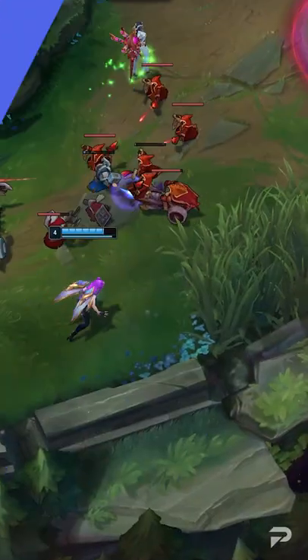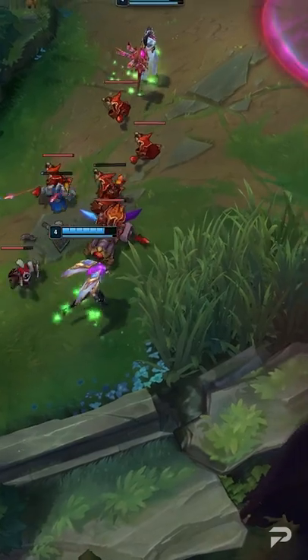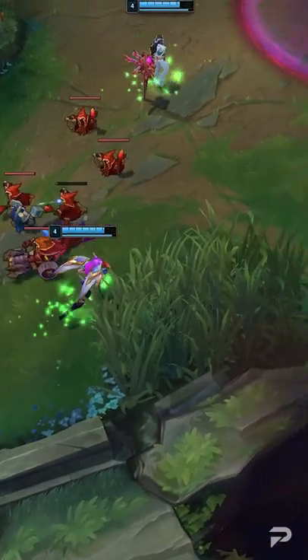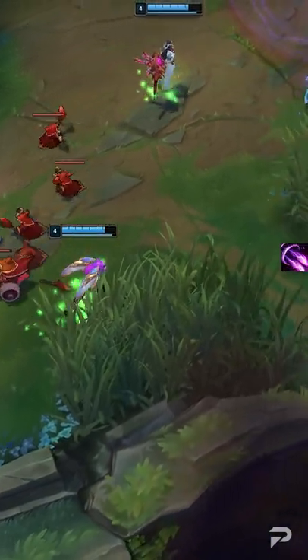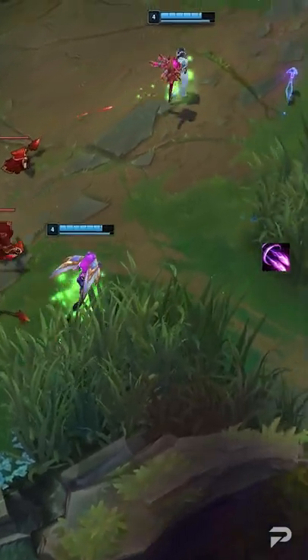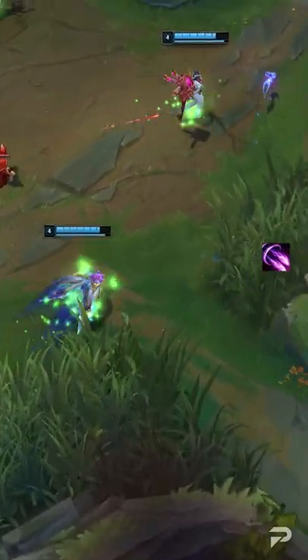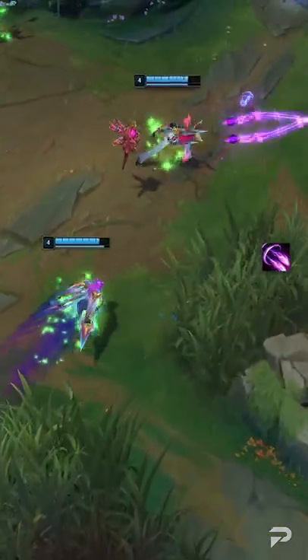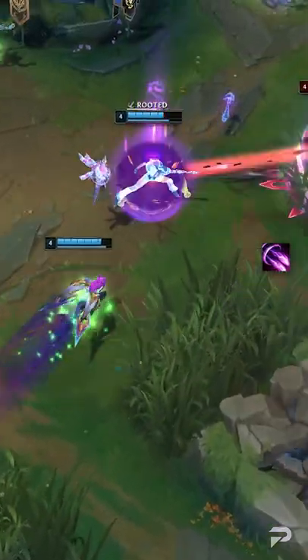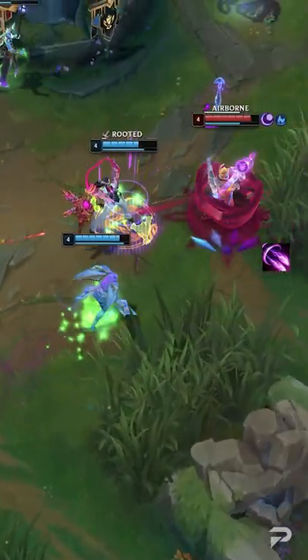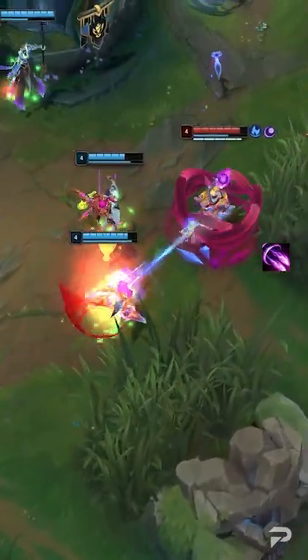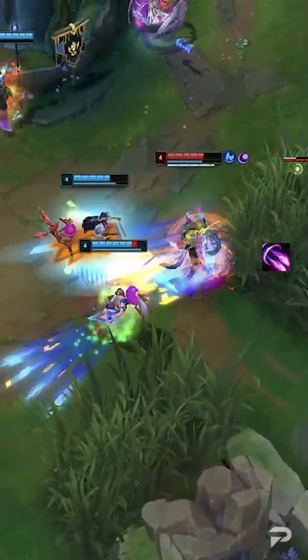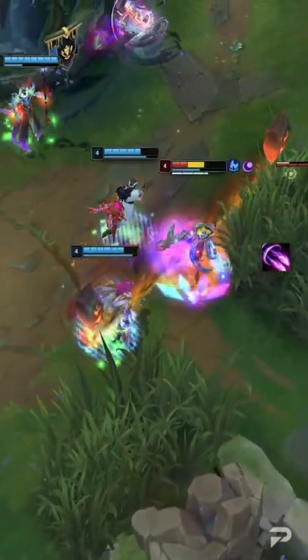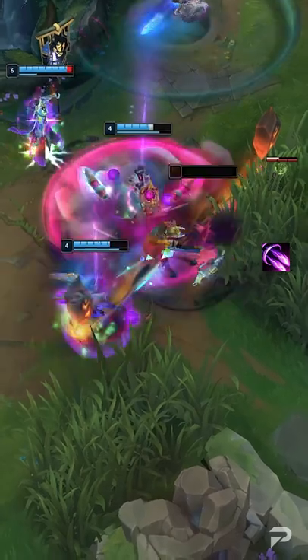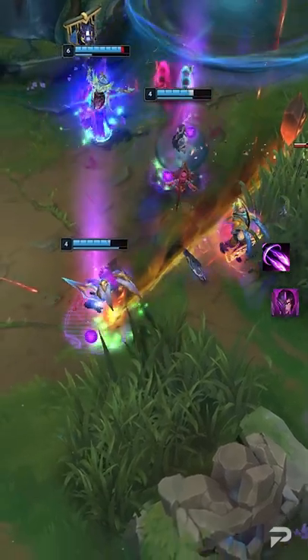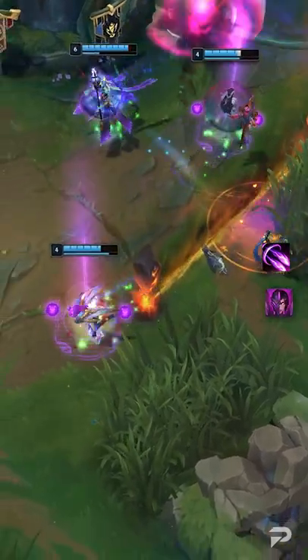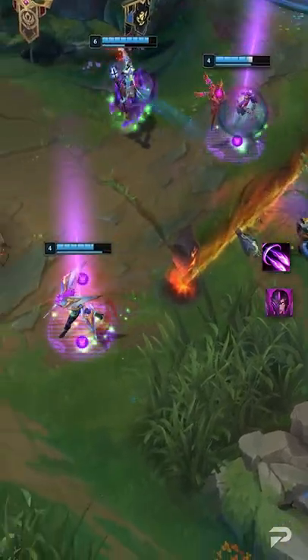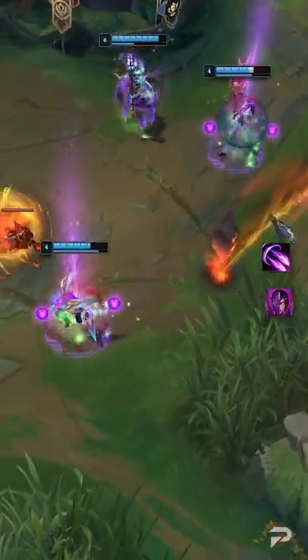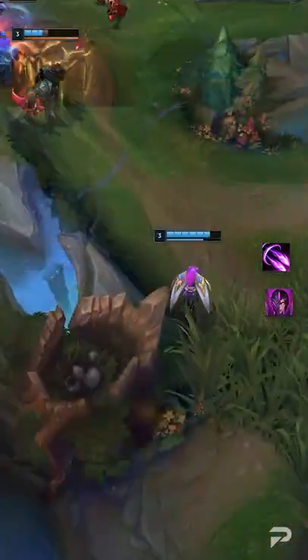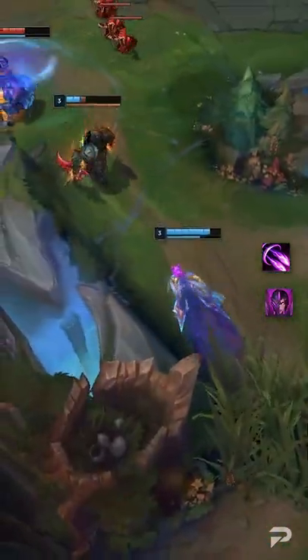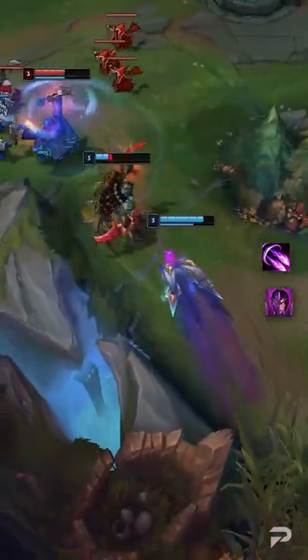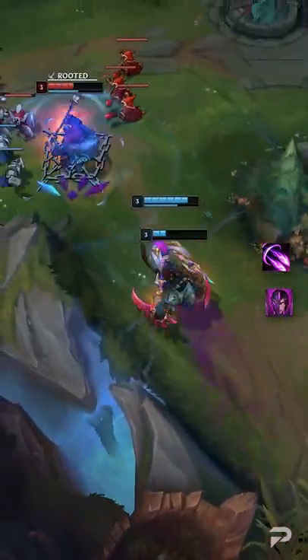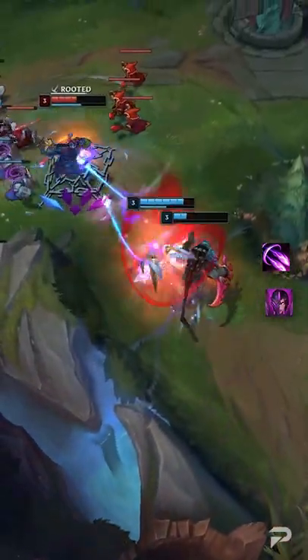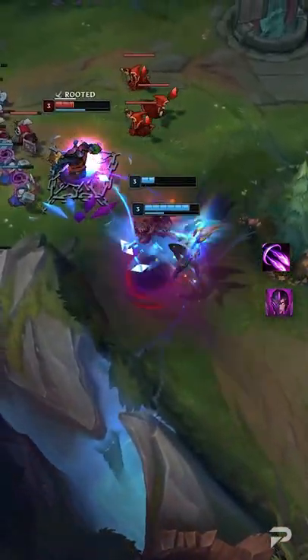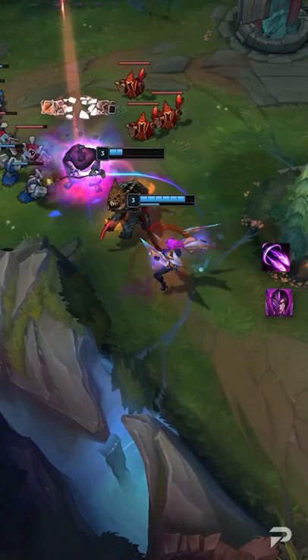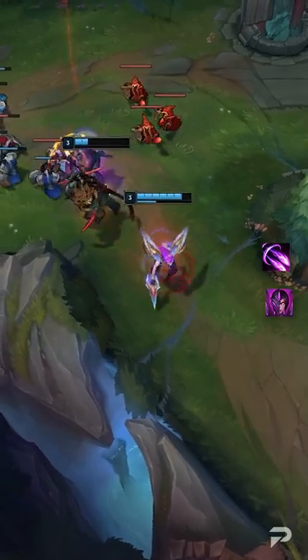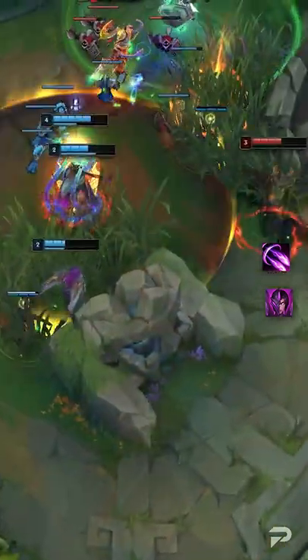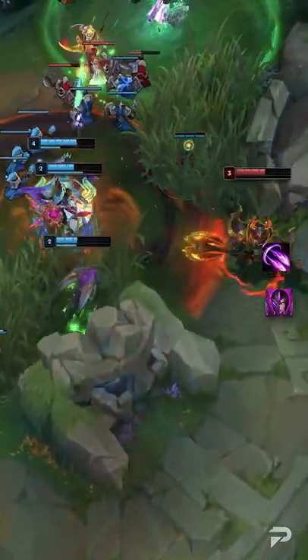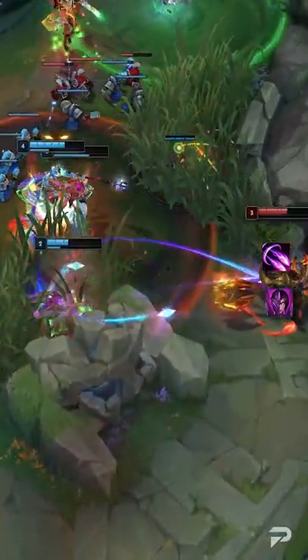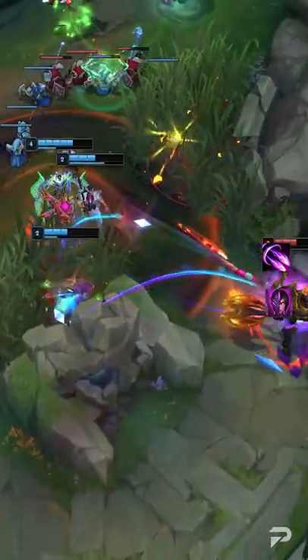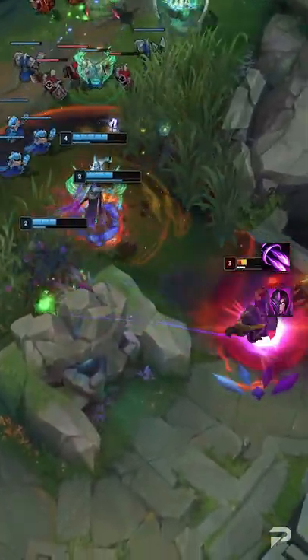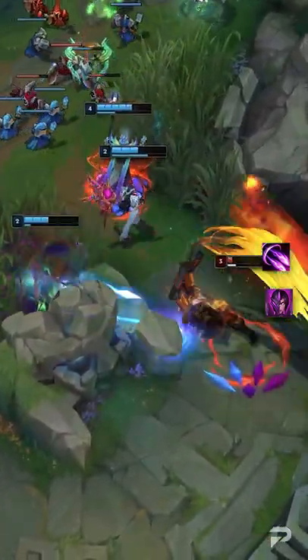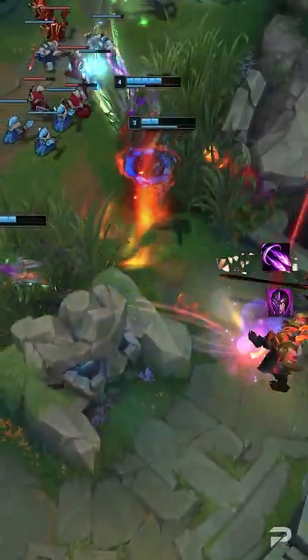Another key trick is using her W as an execute early game. Your W will proc its damage first and then apply the execute from your passive. This means it's best to get three stacks on the enemy with Halo Blades and then go for the W. Pair this with your iconic Flash W combo to really catch an enemy off guard.